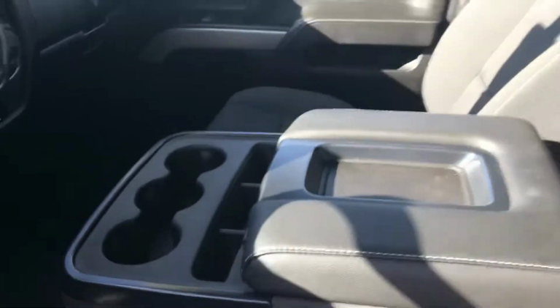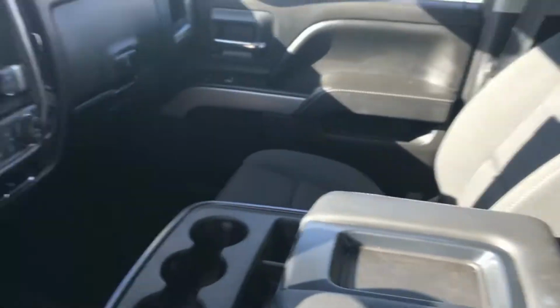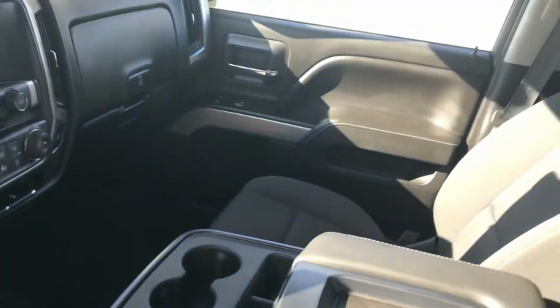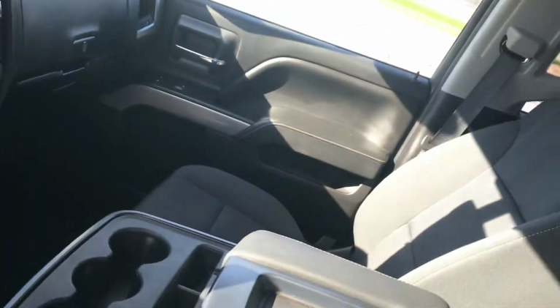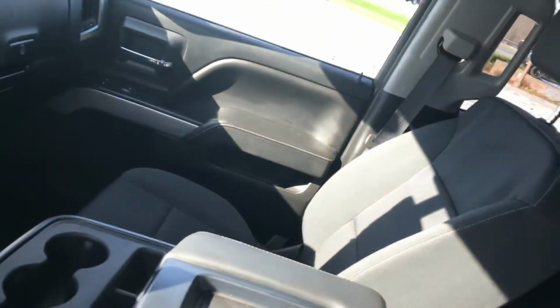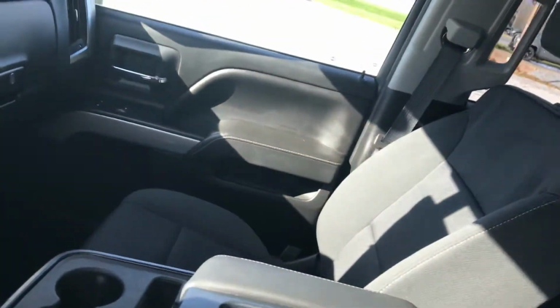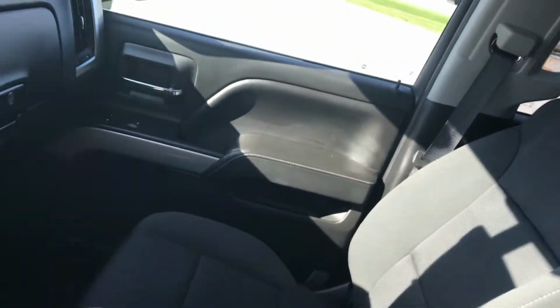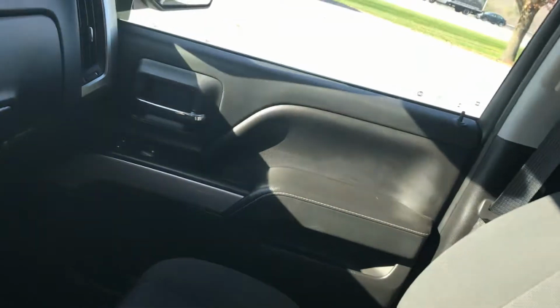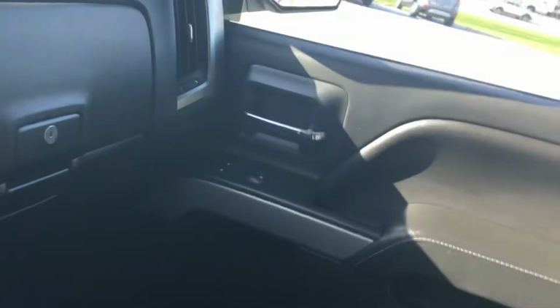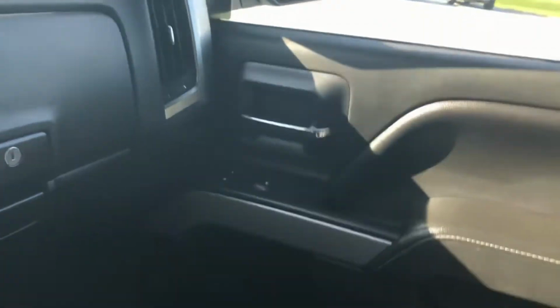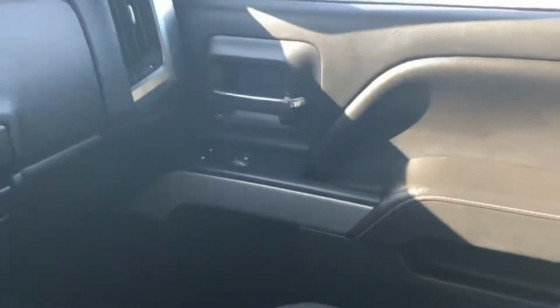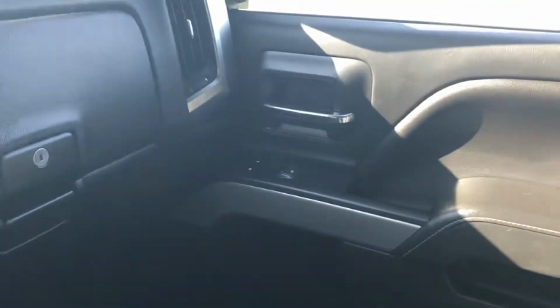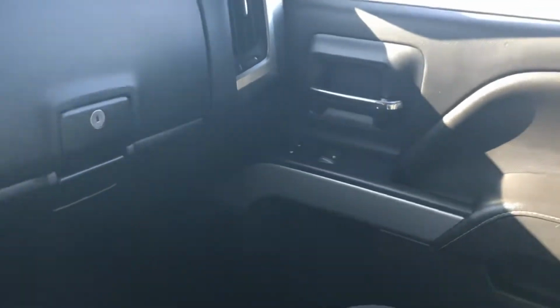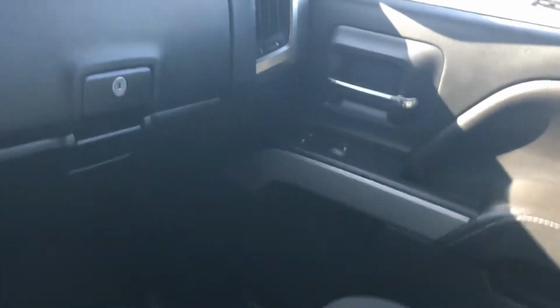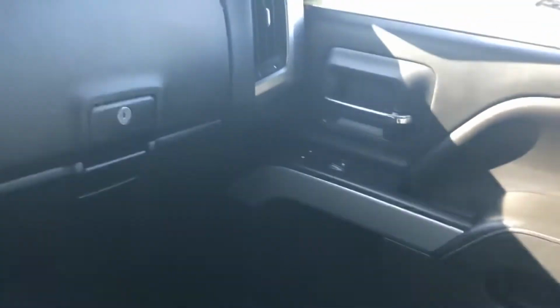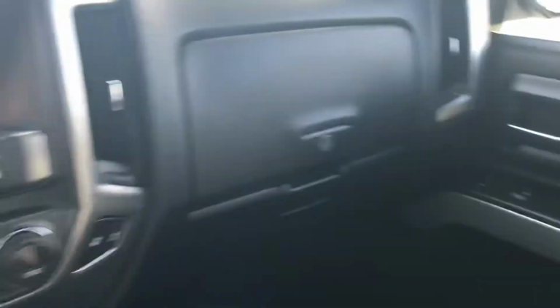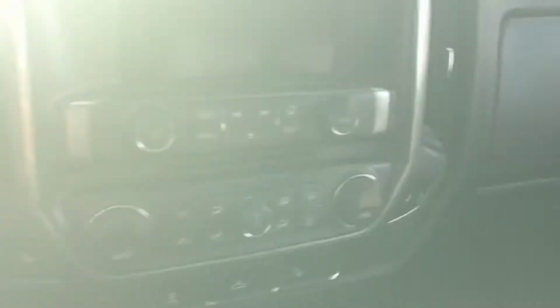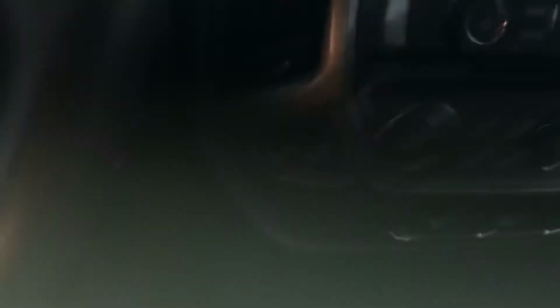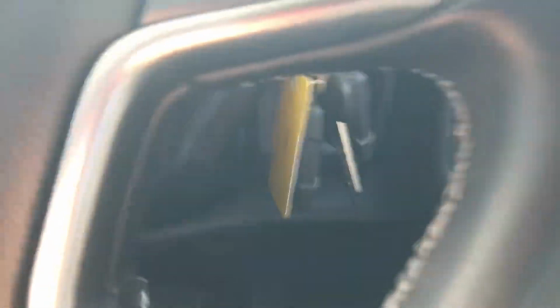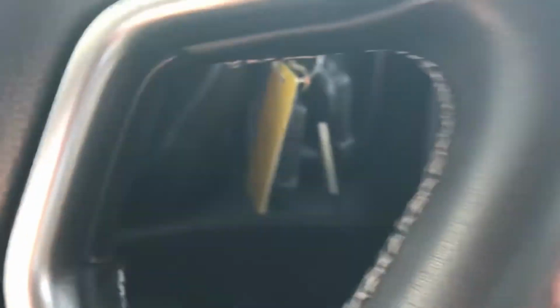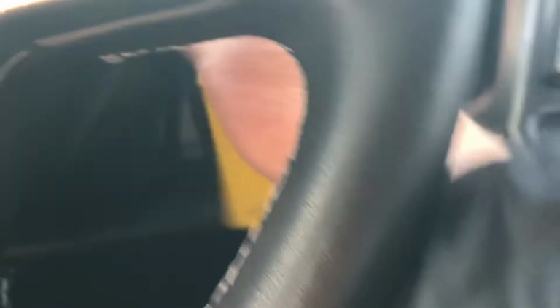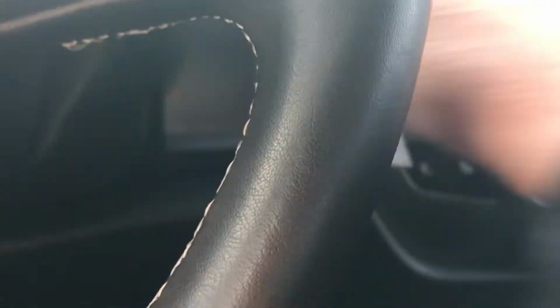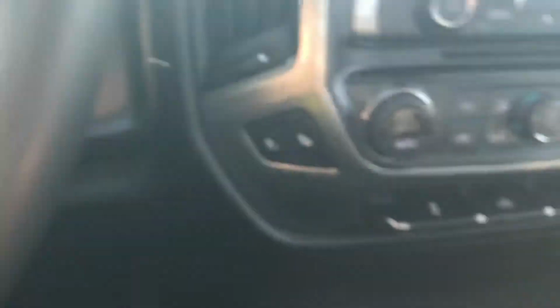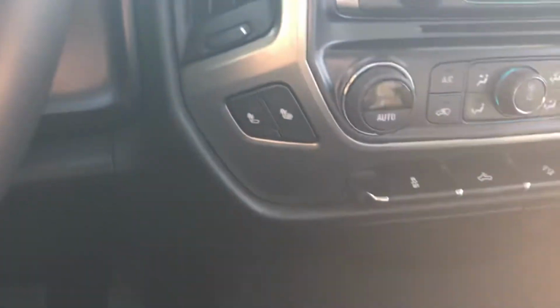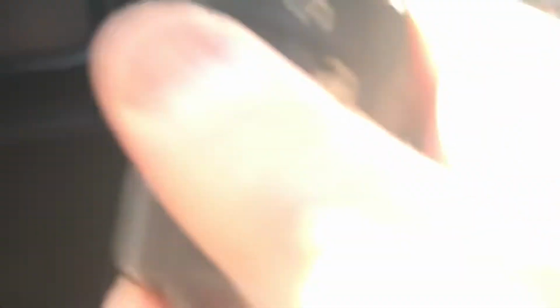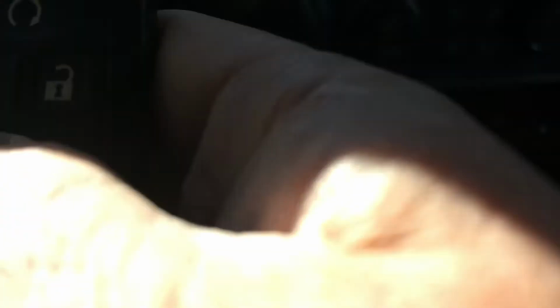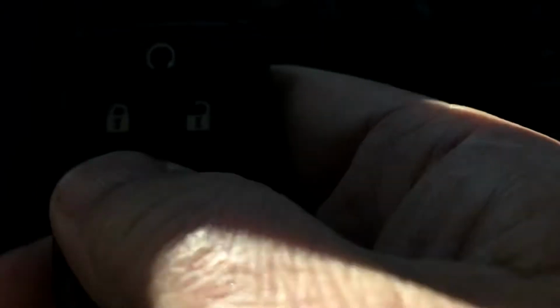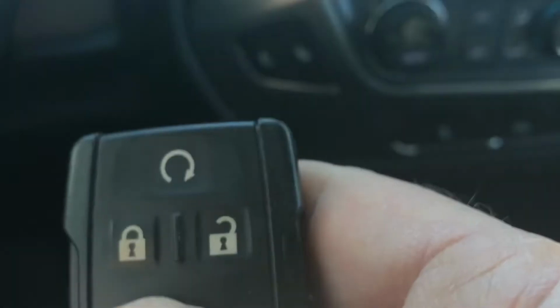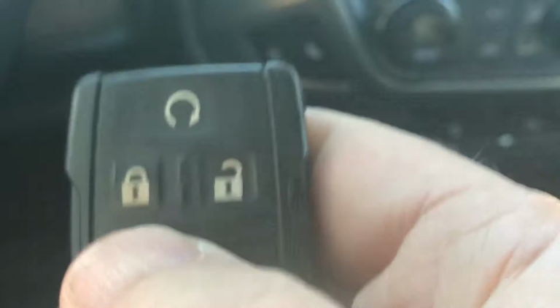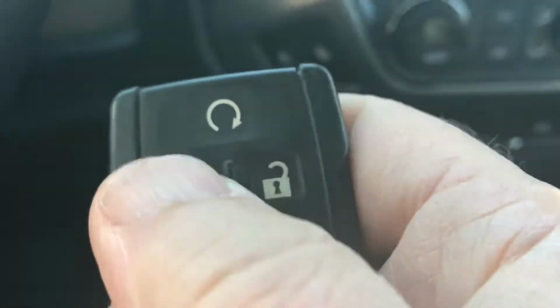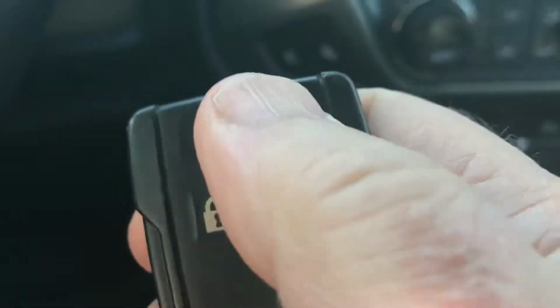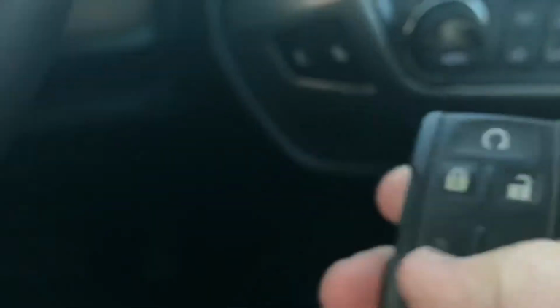You can see it's got kind of a wraparound front with some nice chrome accents. This does have your remote start from the factory, so all you'd have to do is lock it then hold that button down.